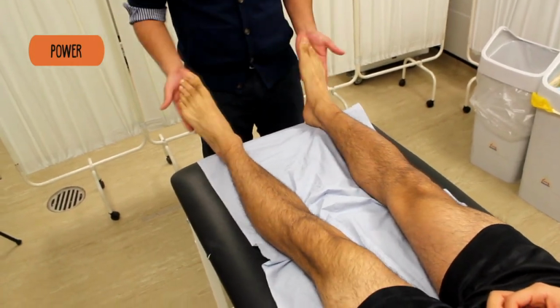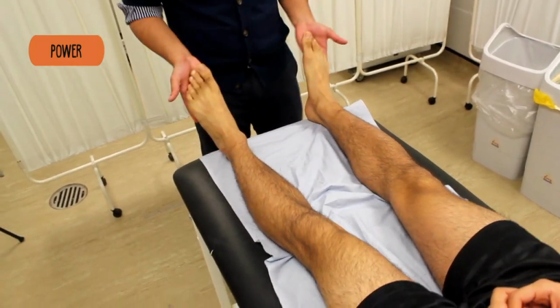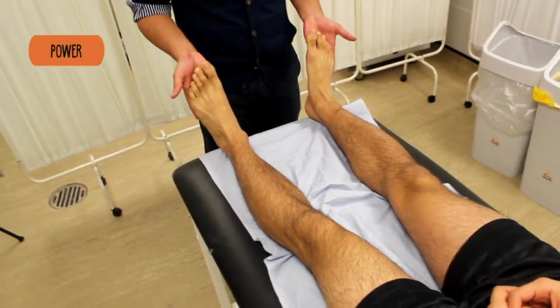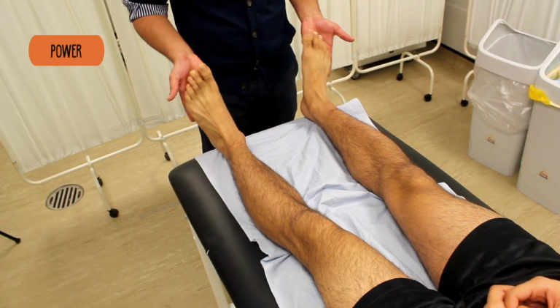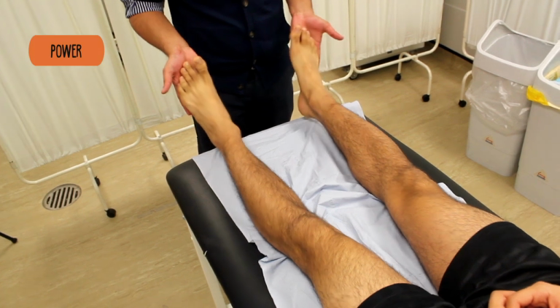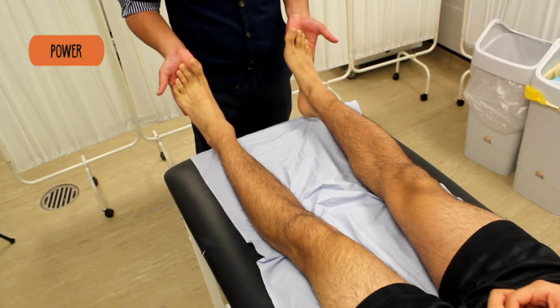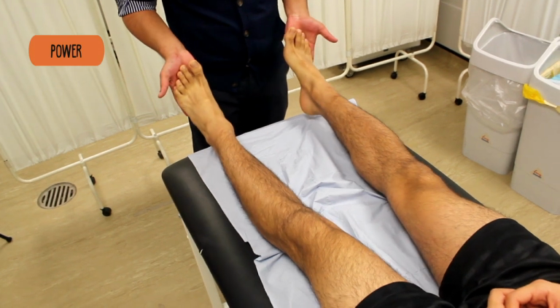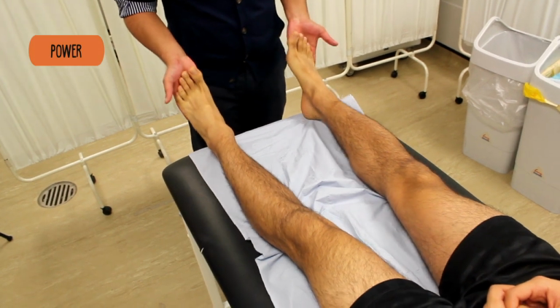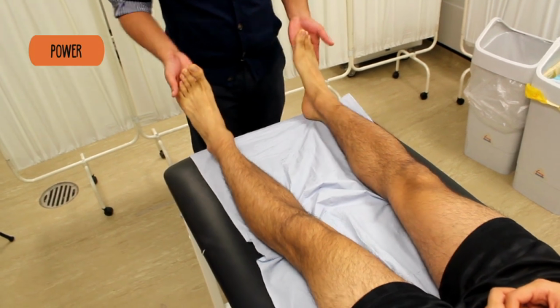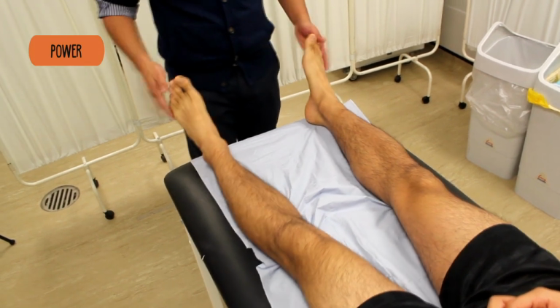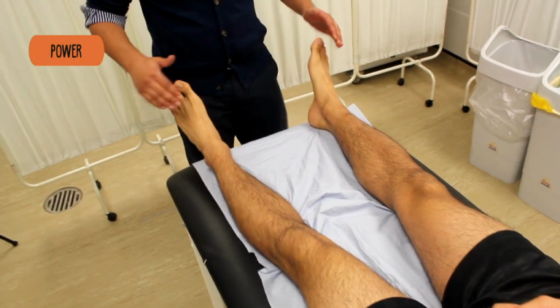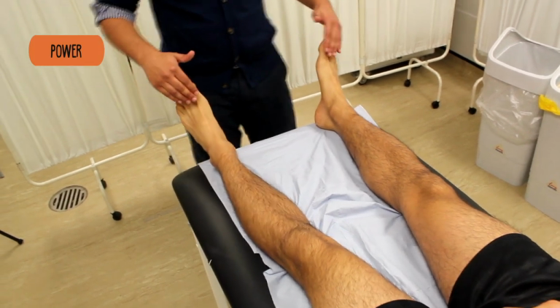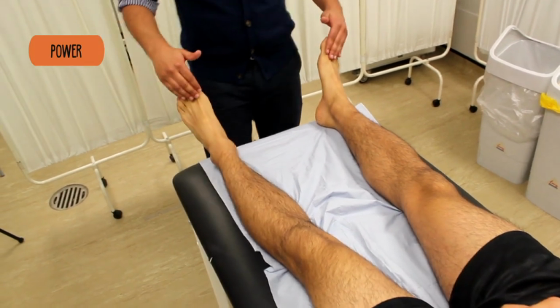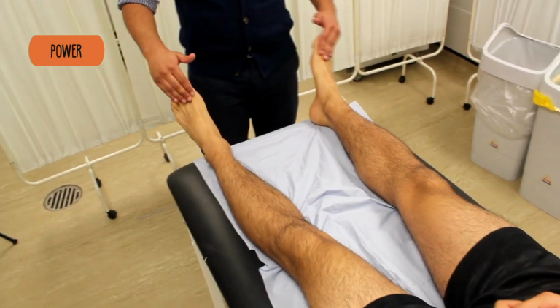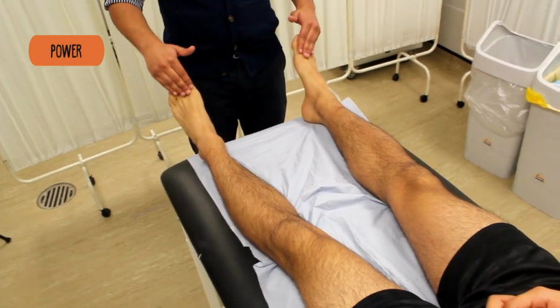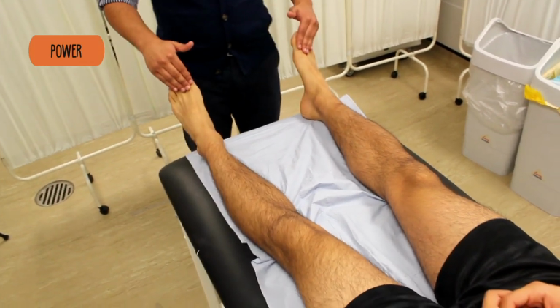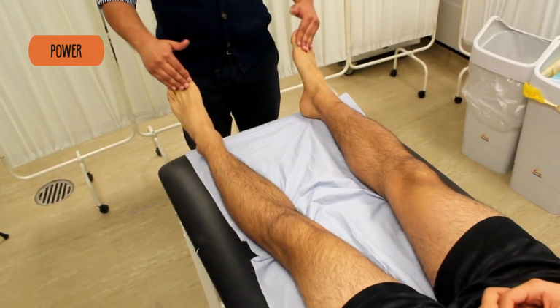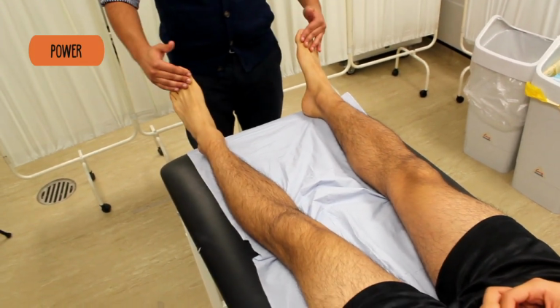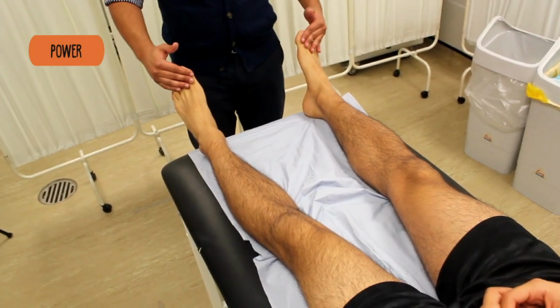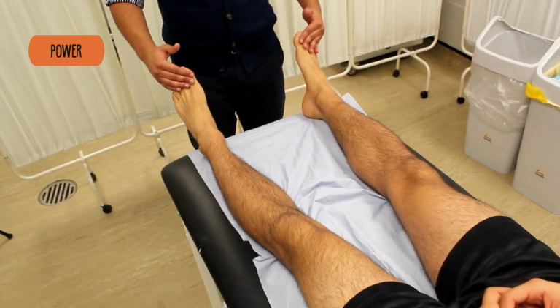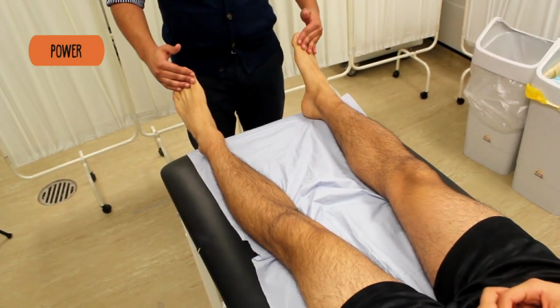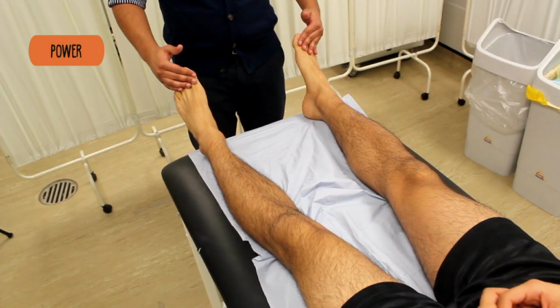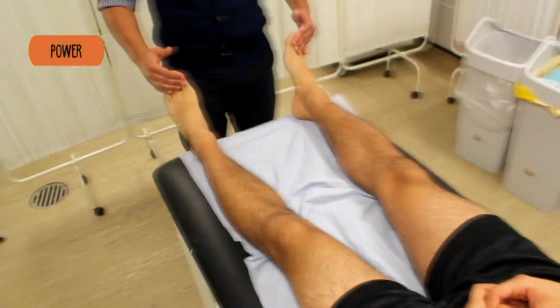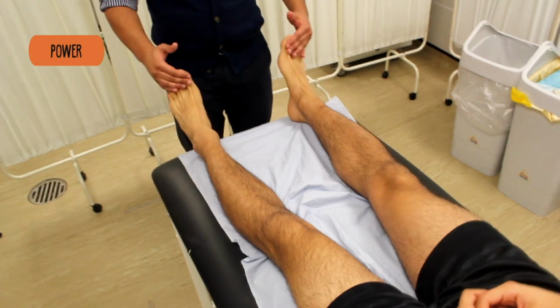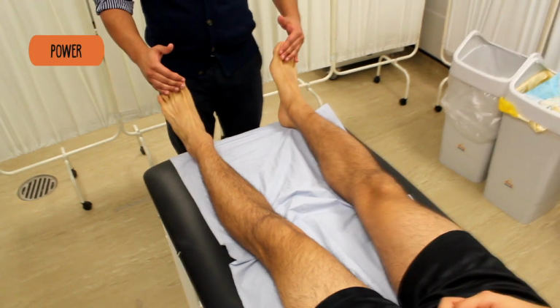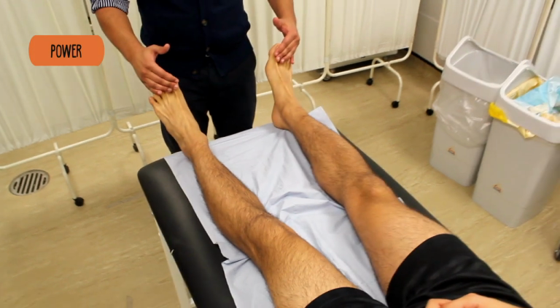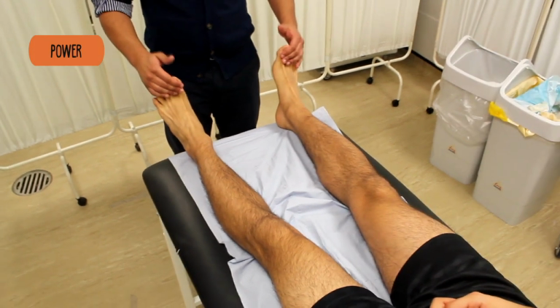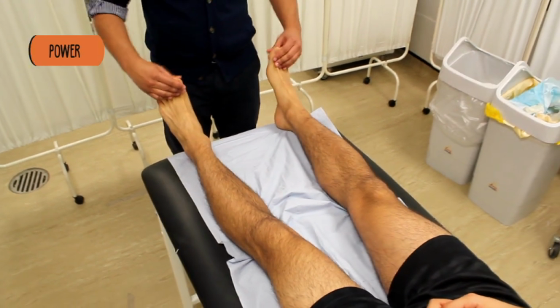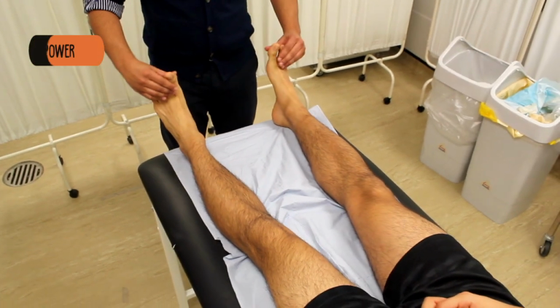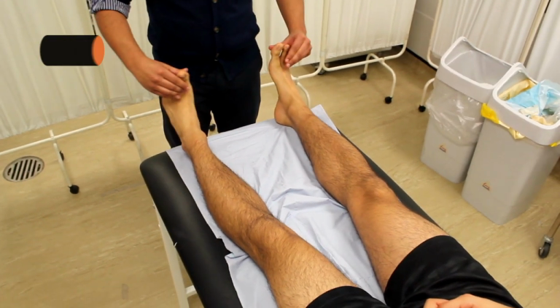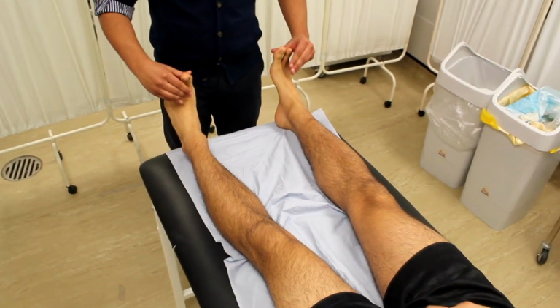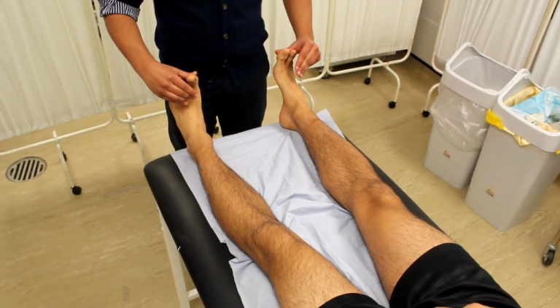Push your feet down against my hands. And now the same again with your toes — pull them up towards you and push down against my hands.